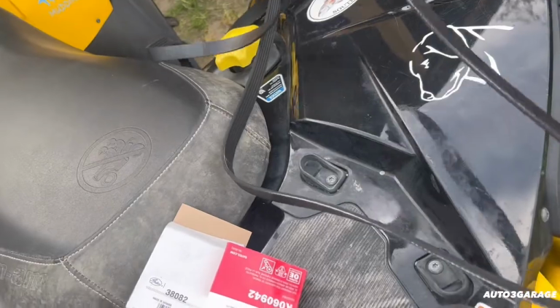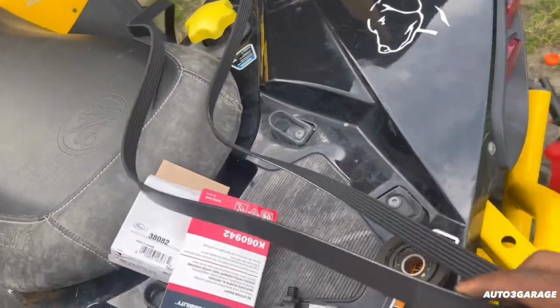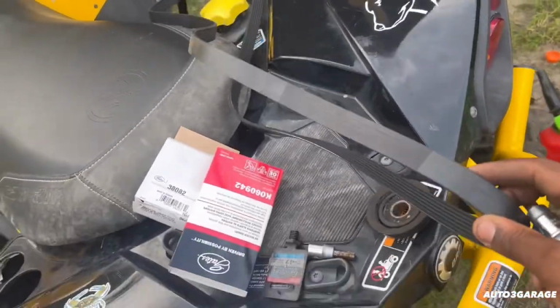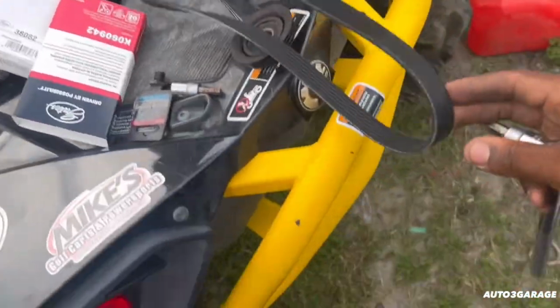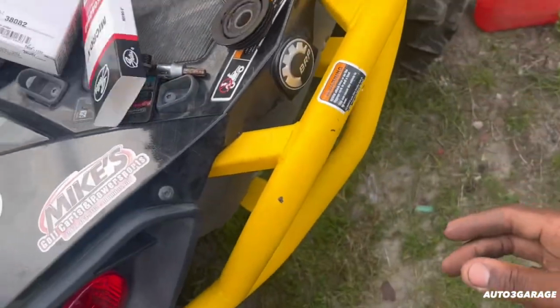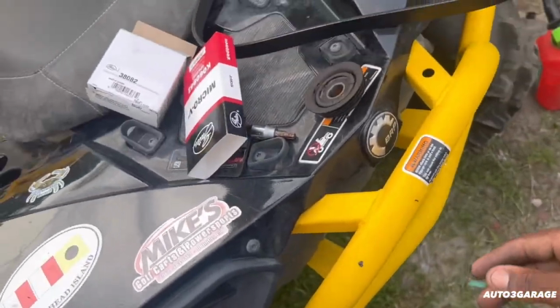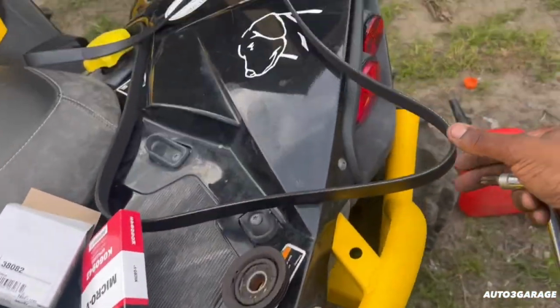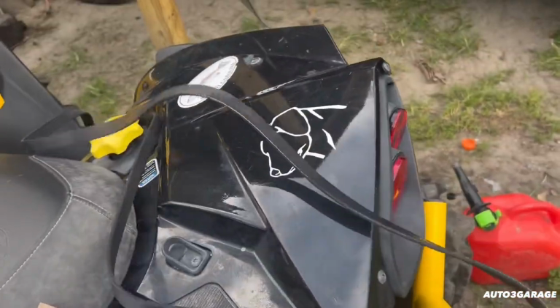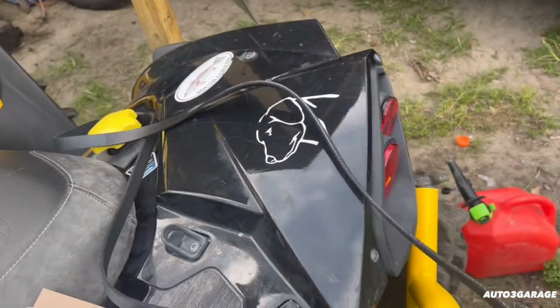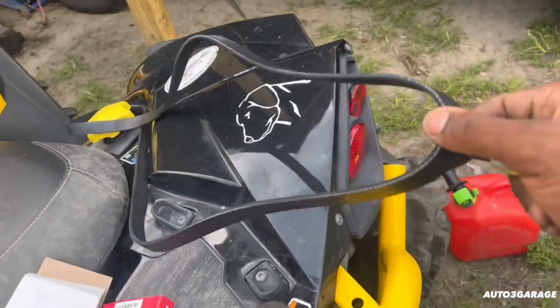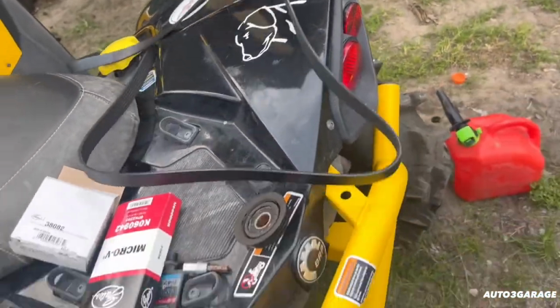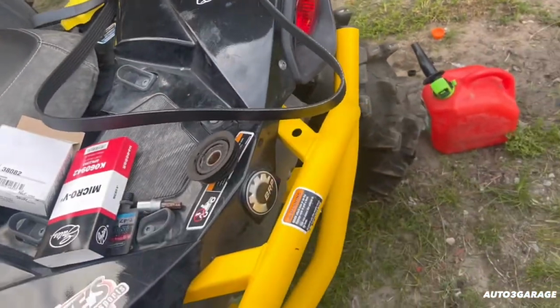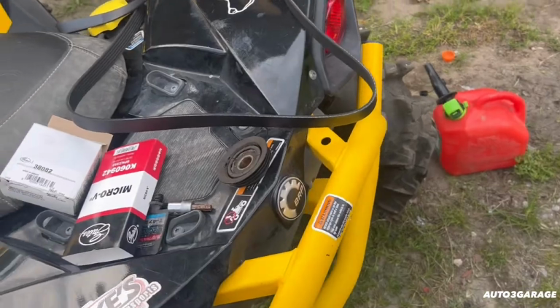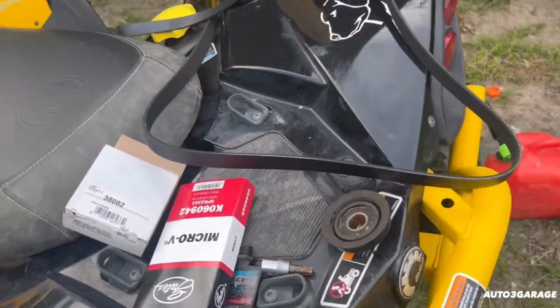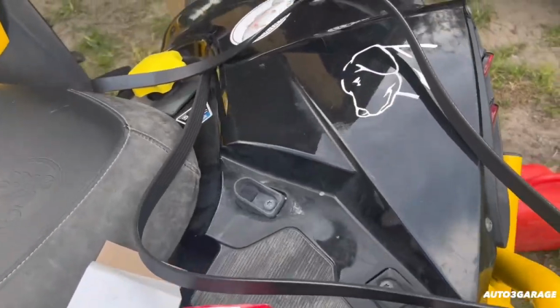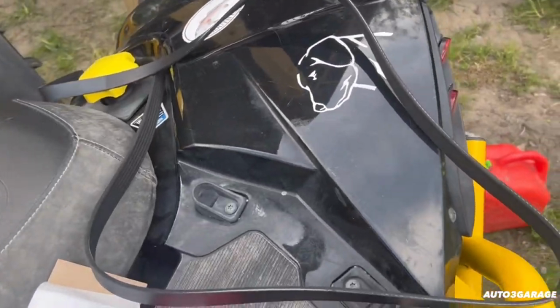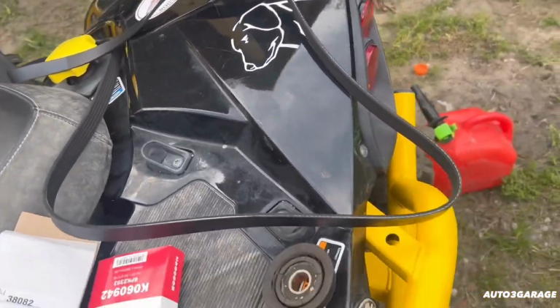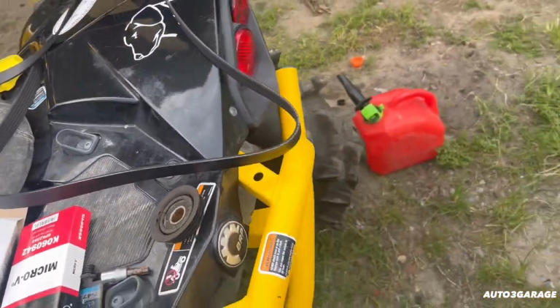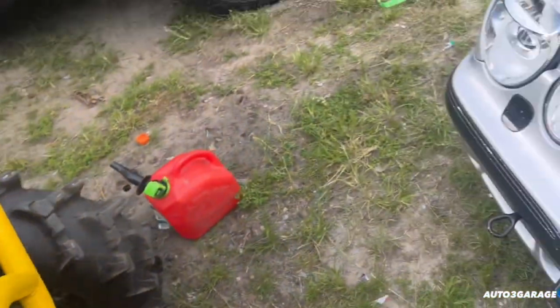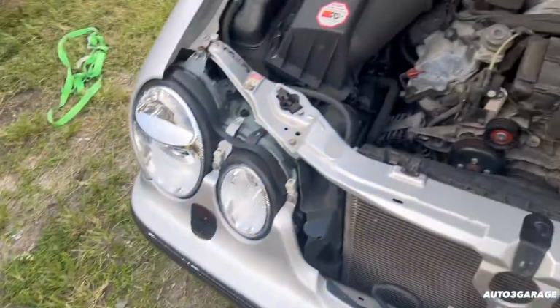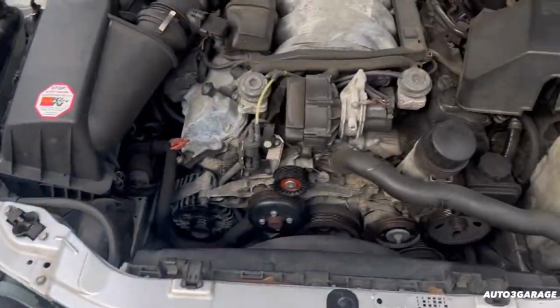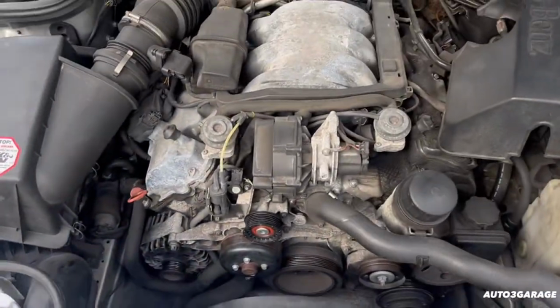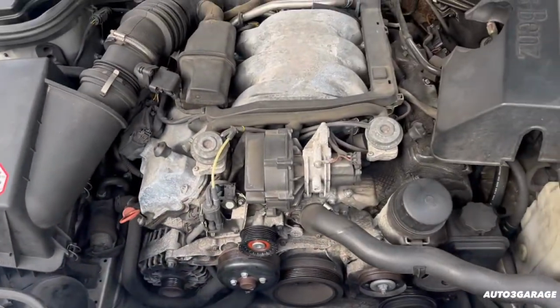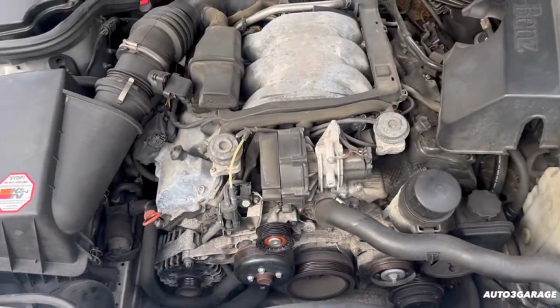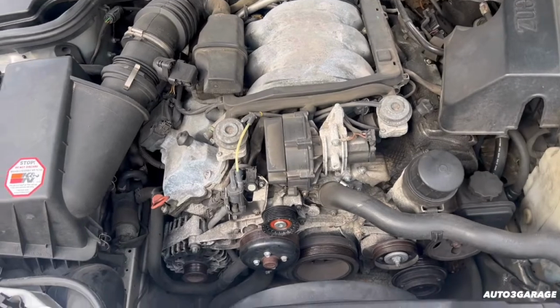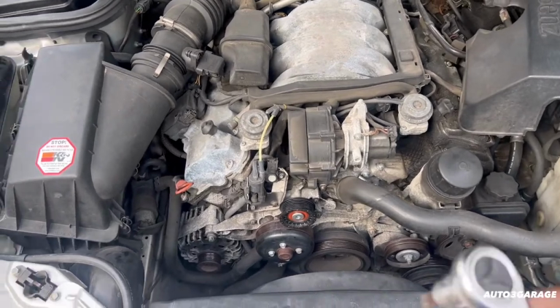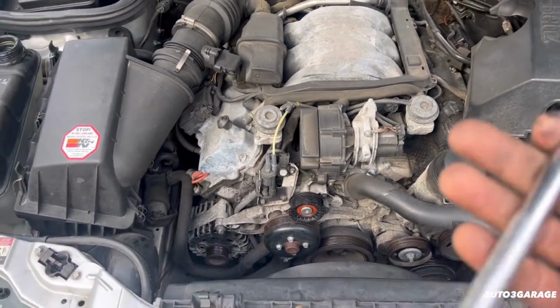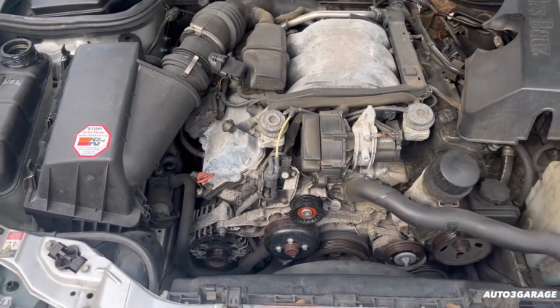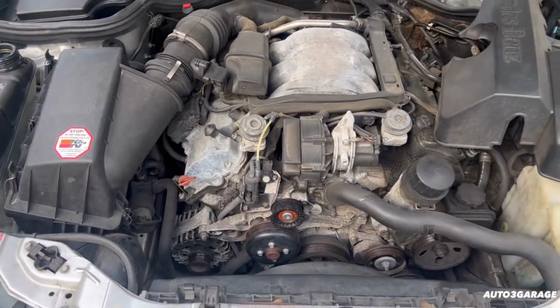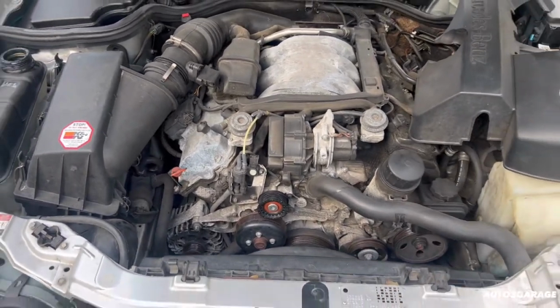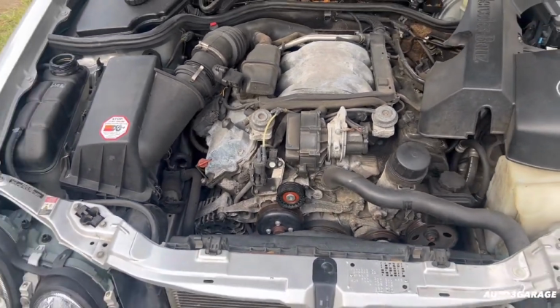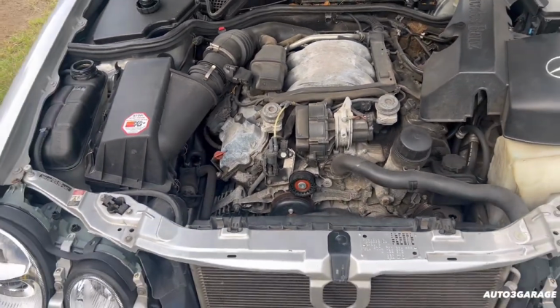I got a three-year warranty on here, so I guess if it breaks, we get another one — go up there, show and receive. But I'm going to go get my torque wrench and show you how to torque it down.